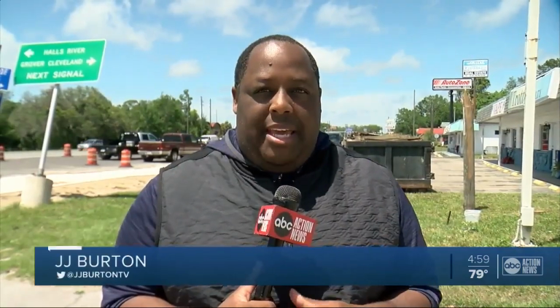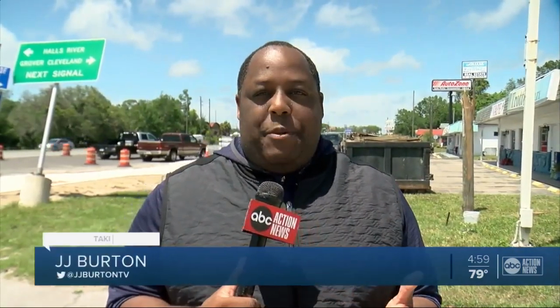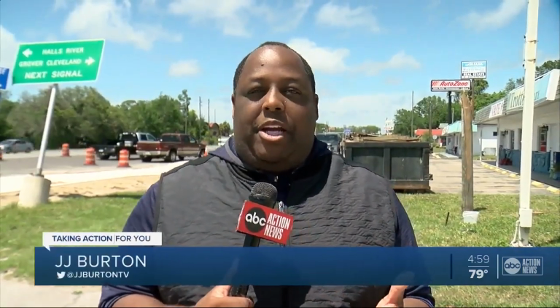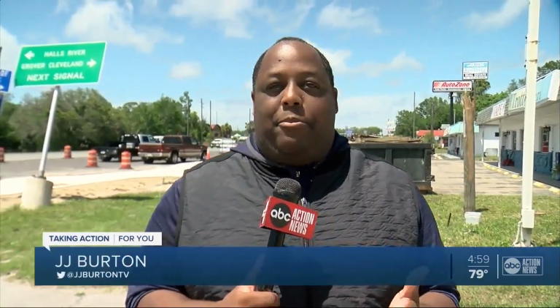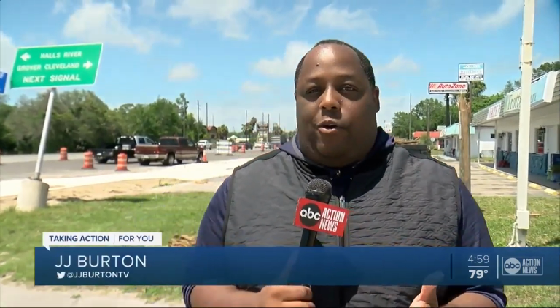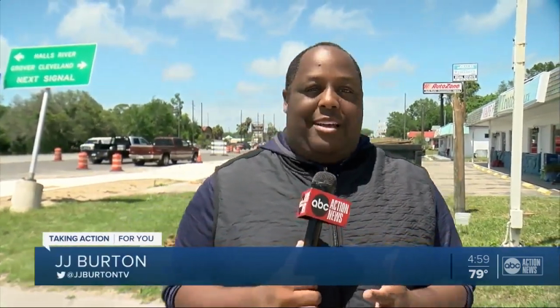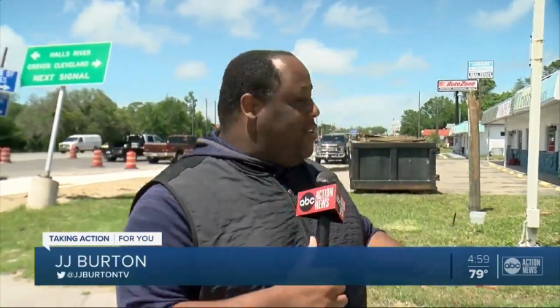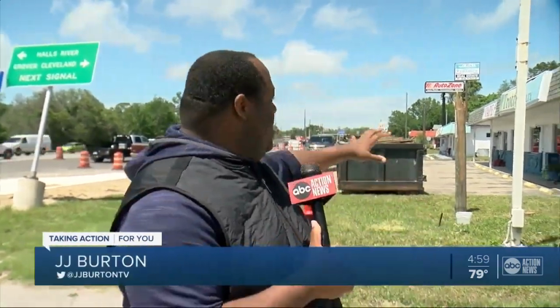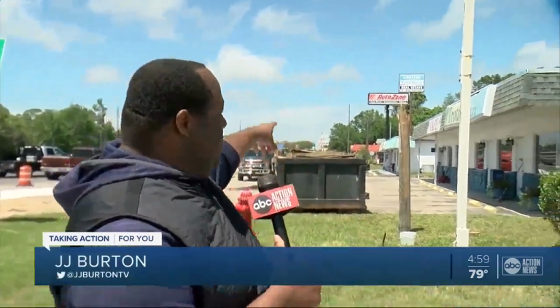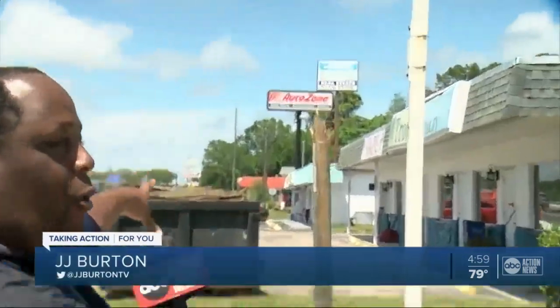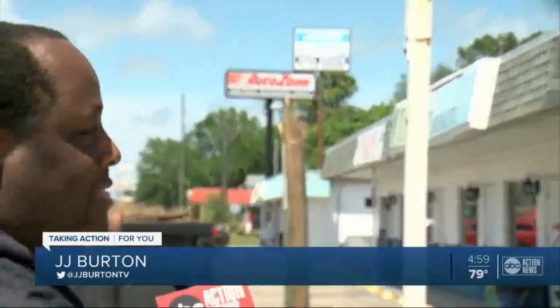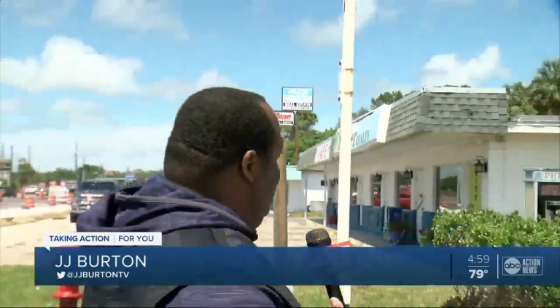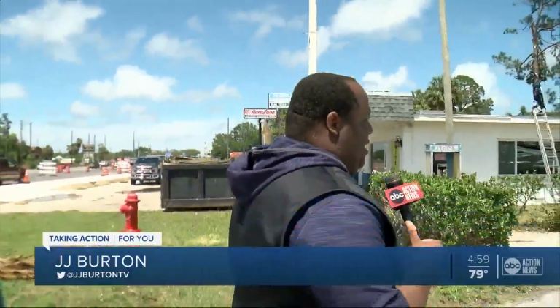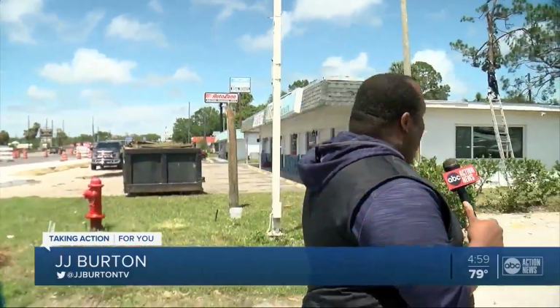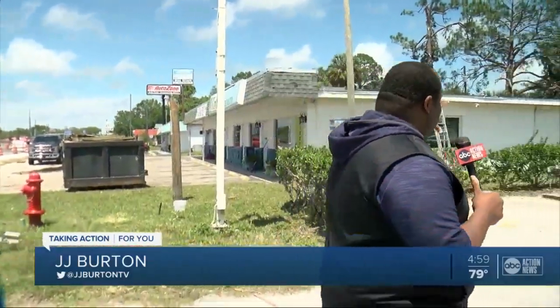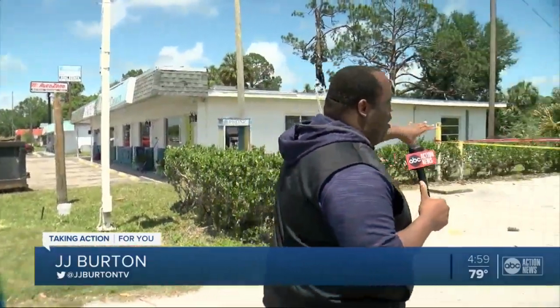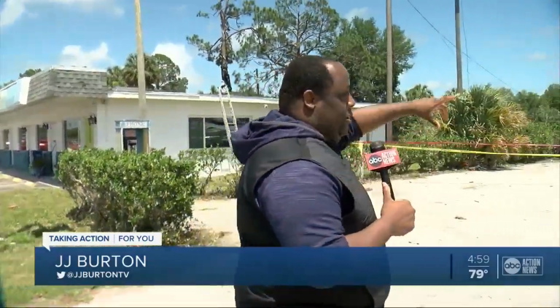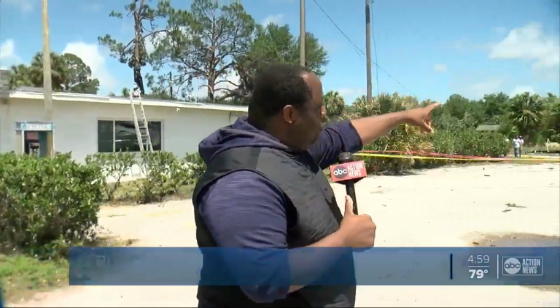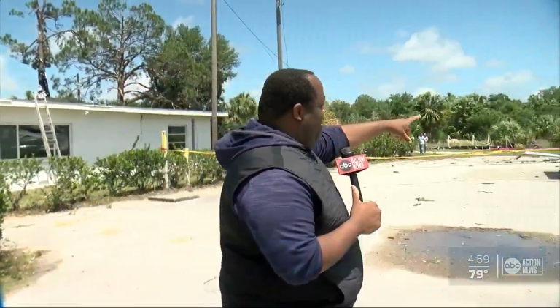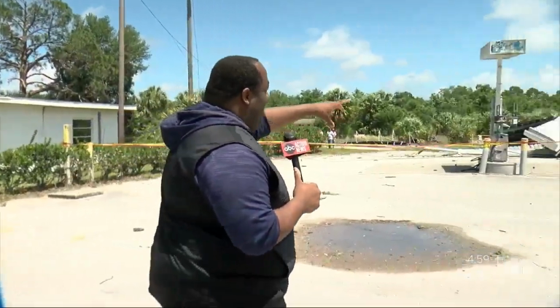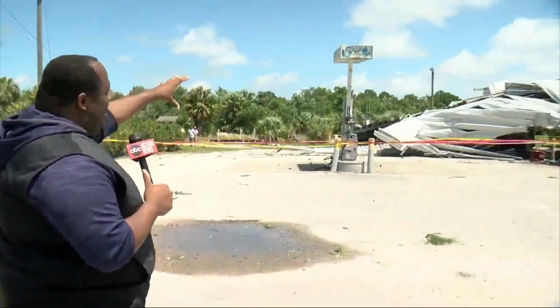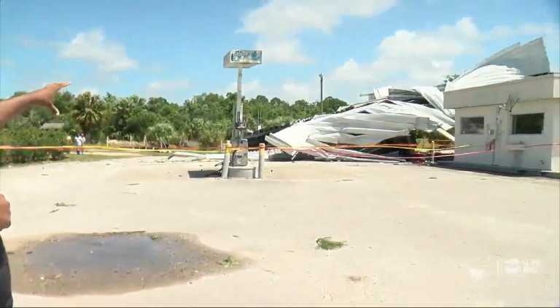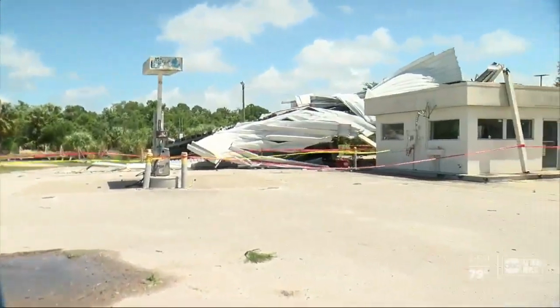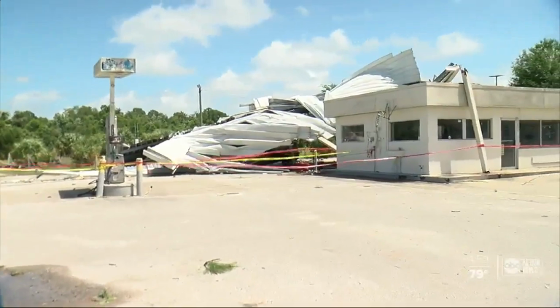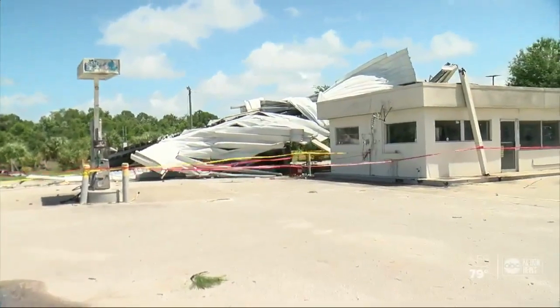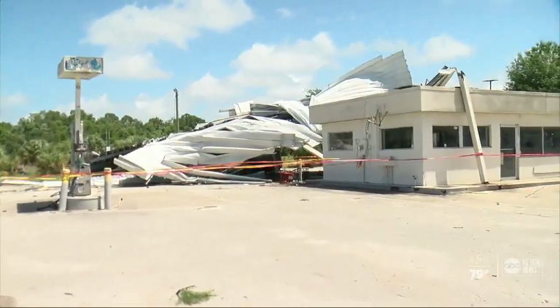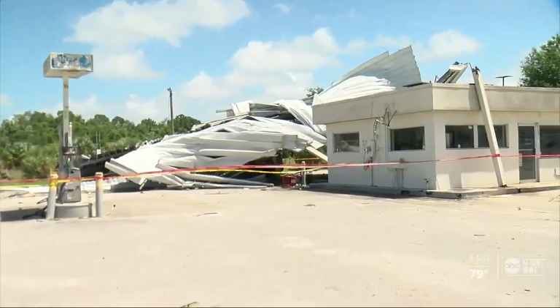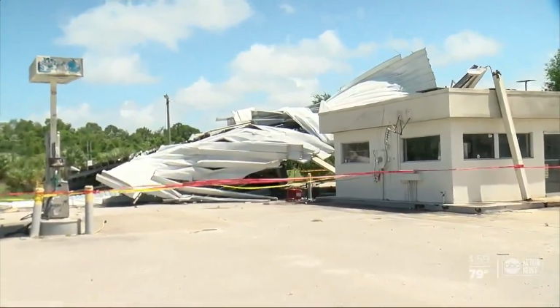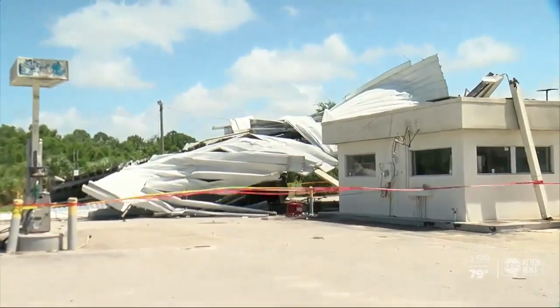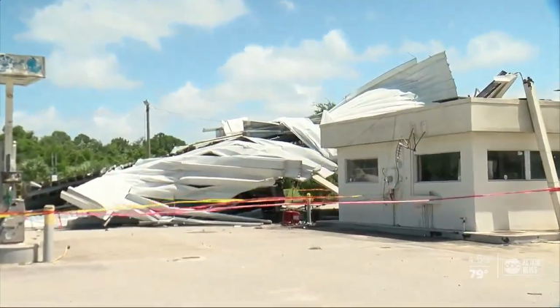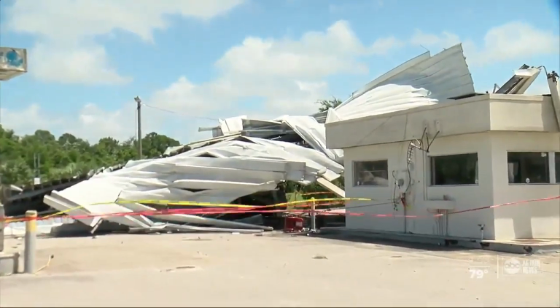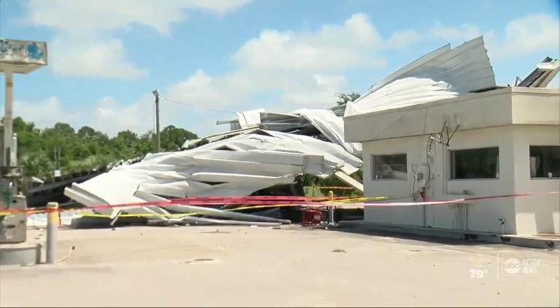Lots of people out here cleaning up right now in Homosassa. You can see some of the damage — that pole right there, that damage there, and just some small stuff. But if we look right around here, look at this. This is a gas station. The roof, the whole top of there, just collapsing in.